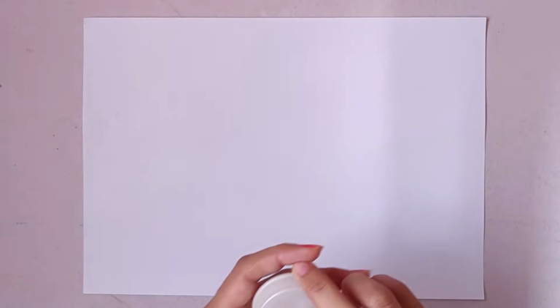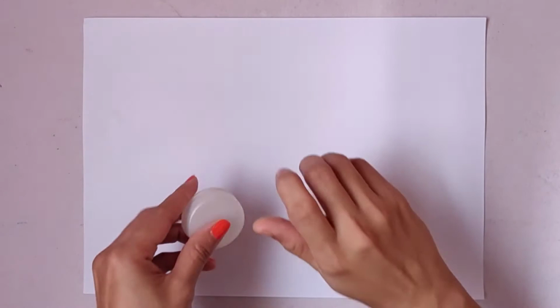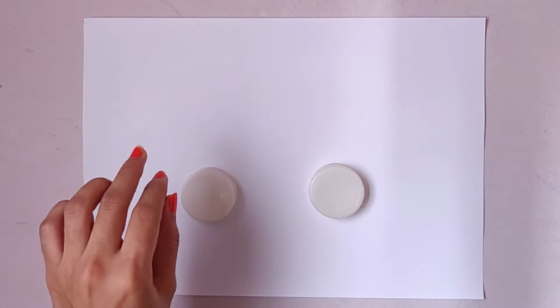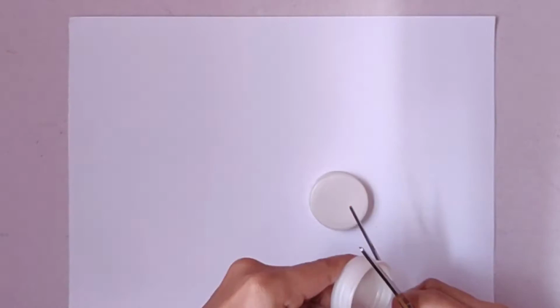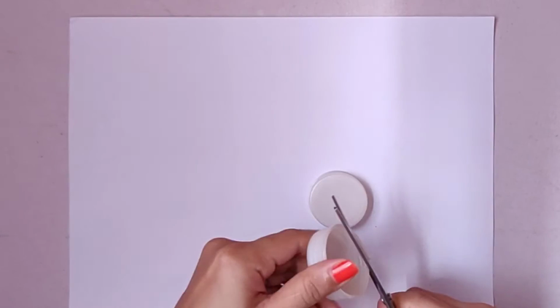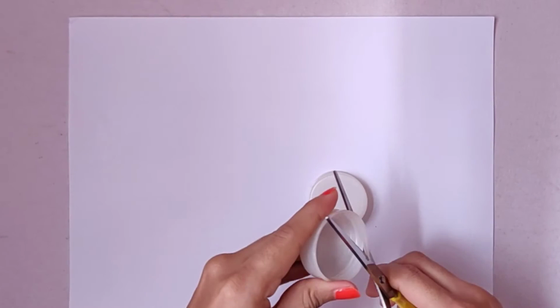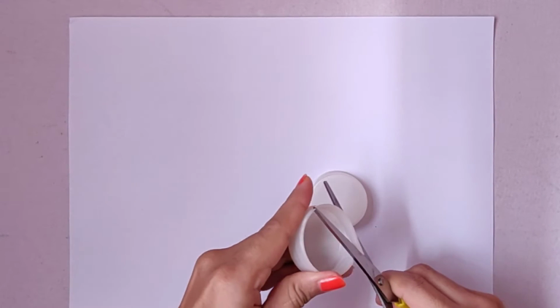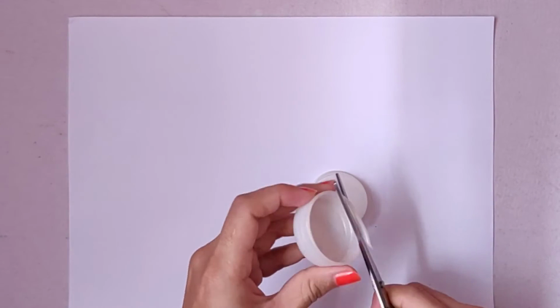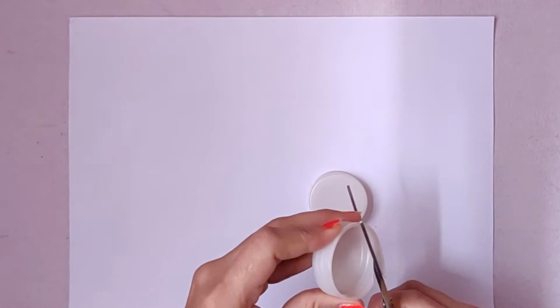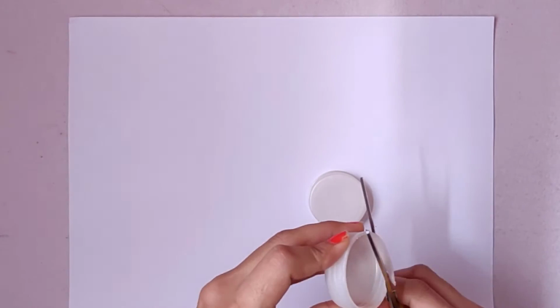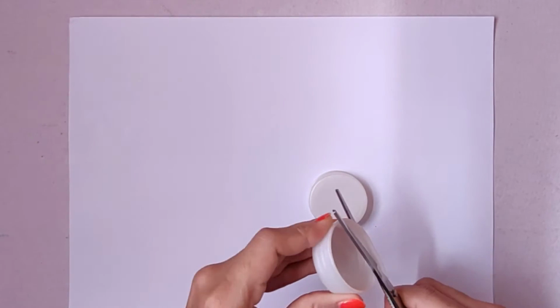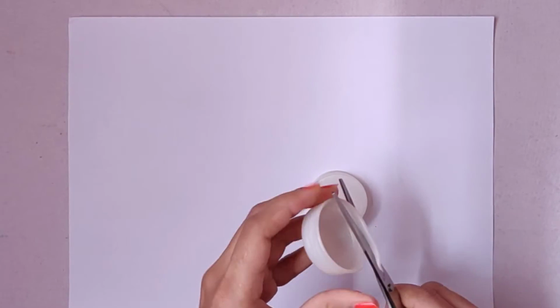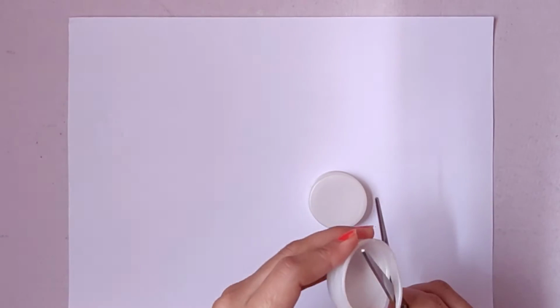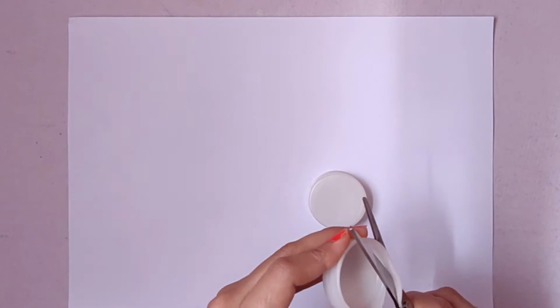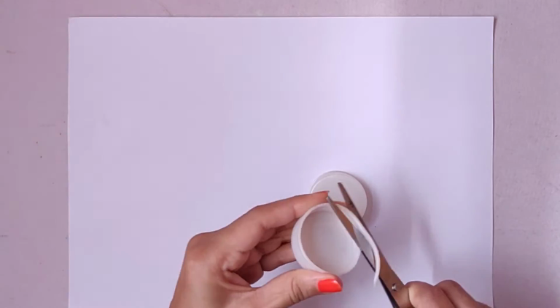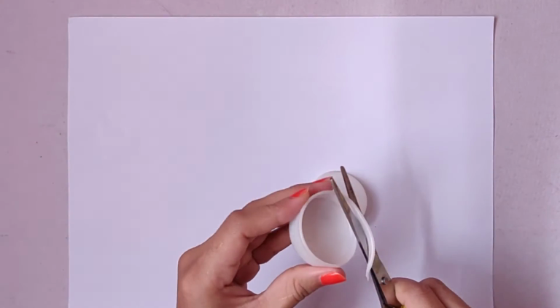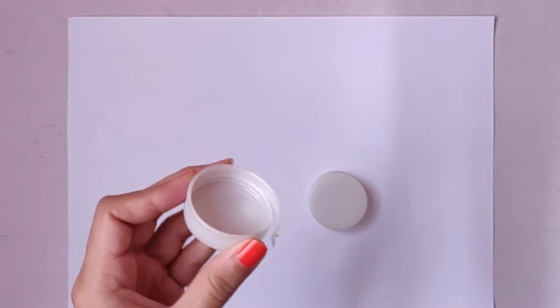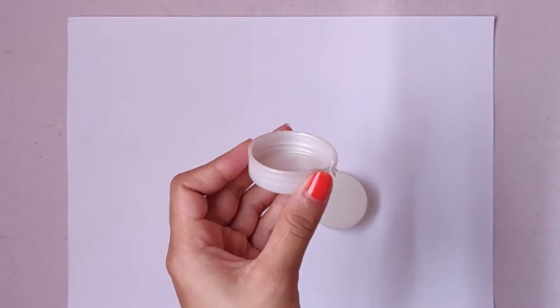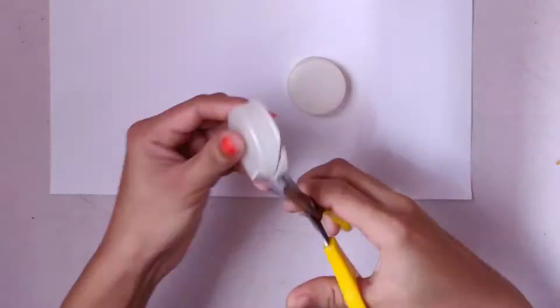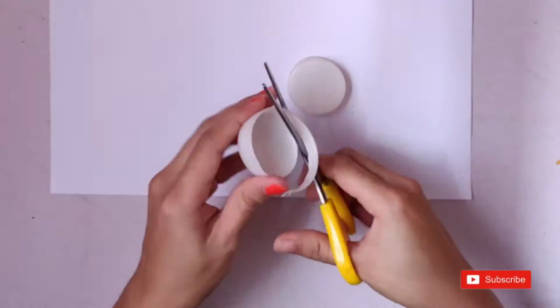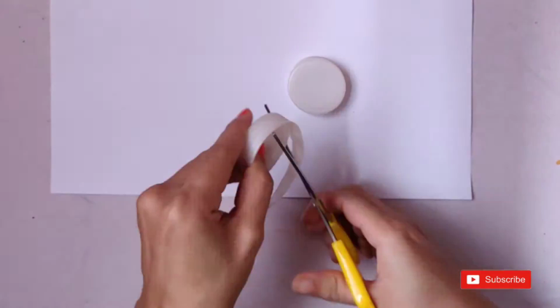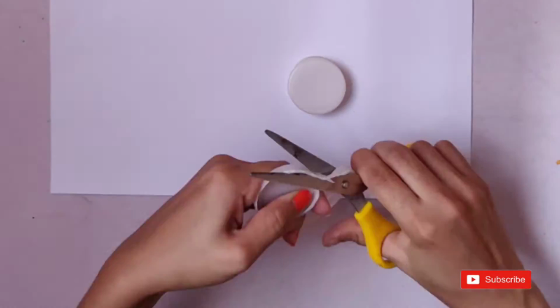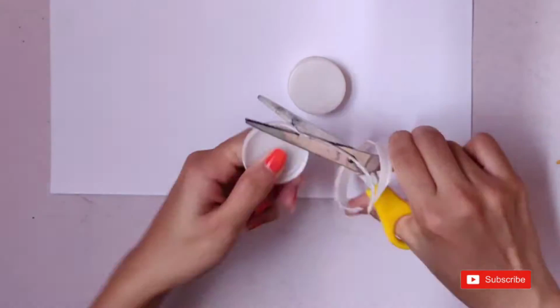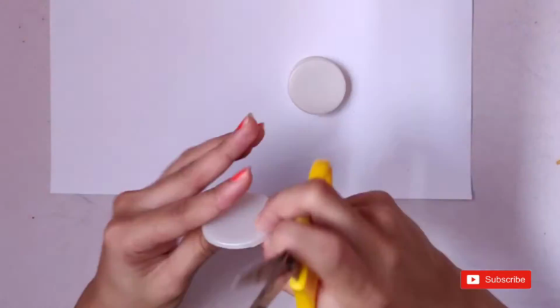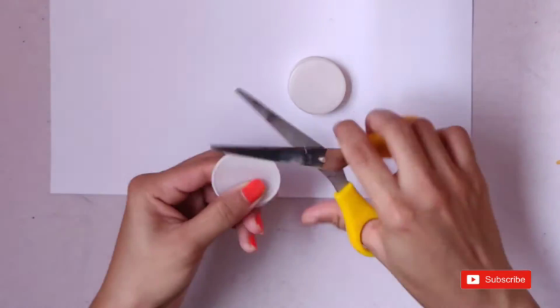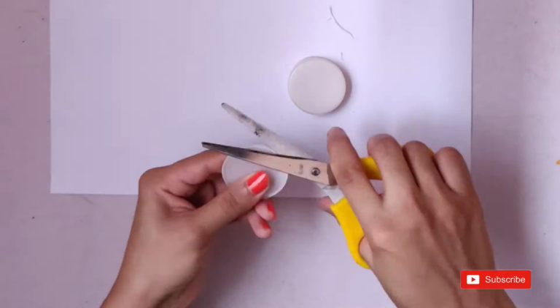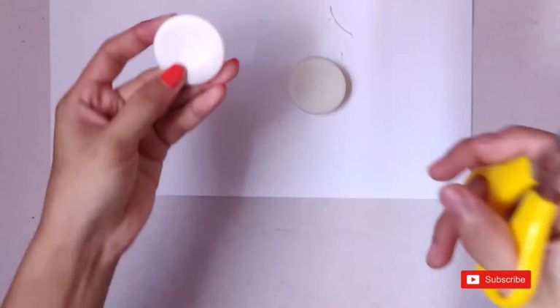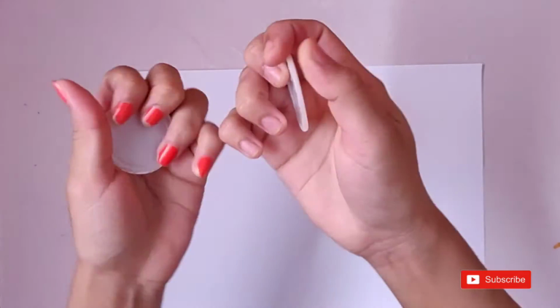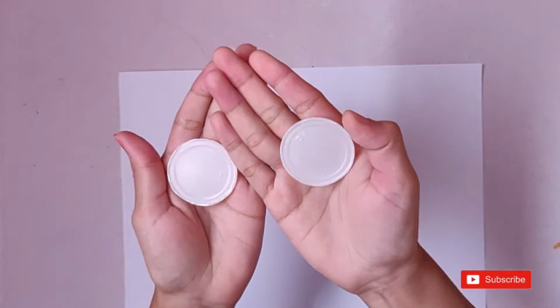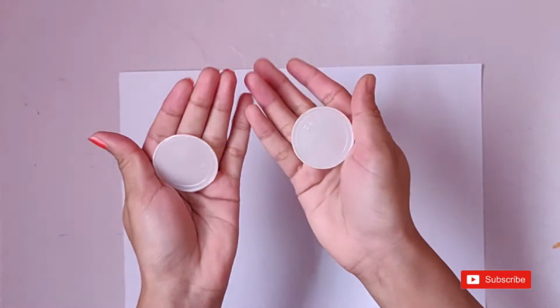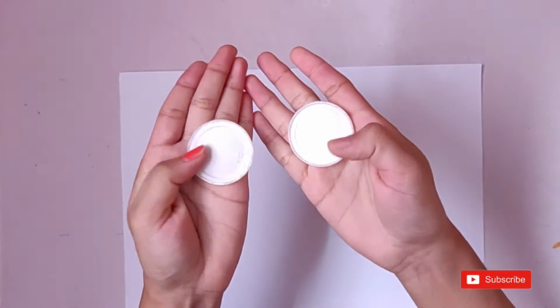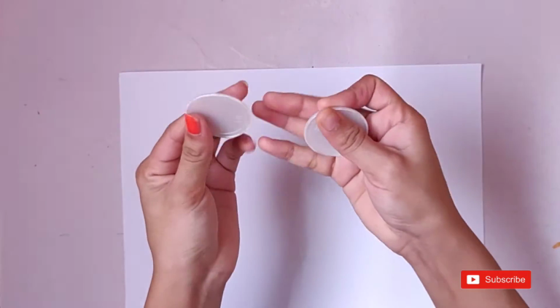Take two bottle caps and start cutting the edges — use sharp scissors for this. This is how it will look after cutting both the caps.